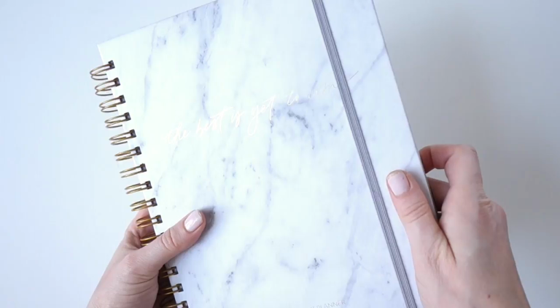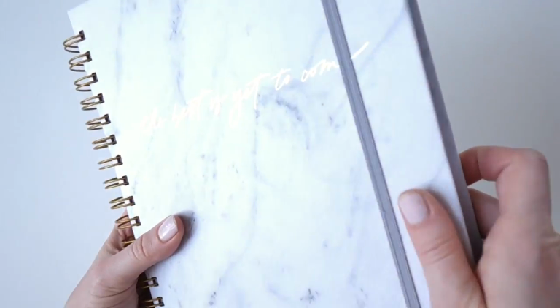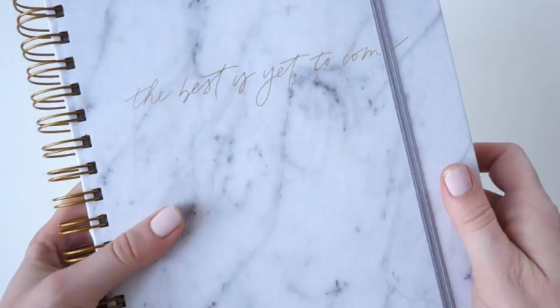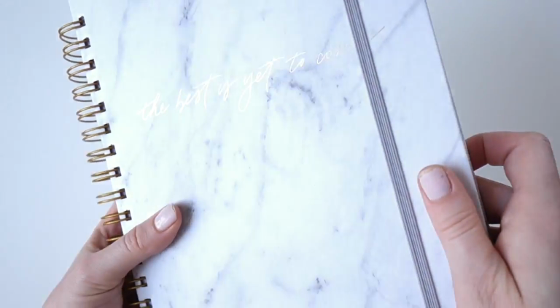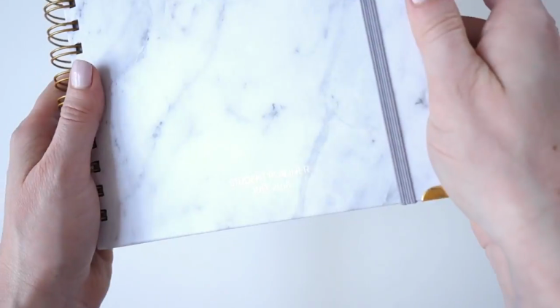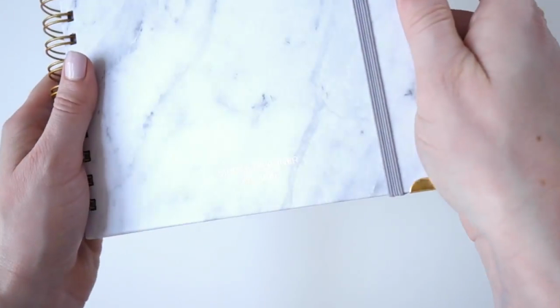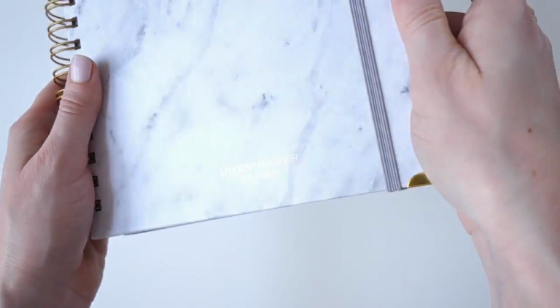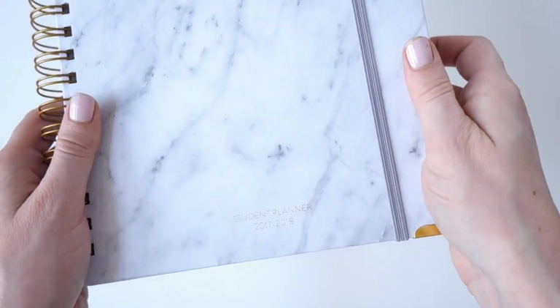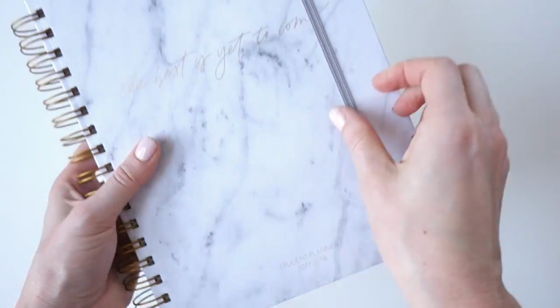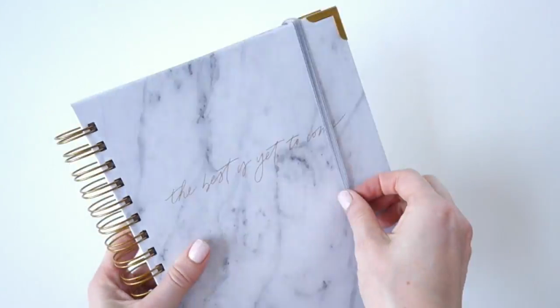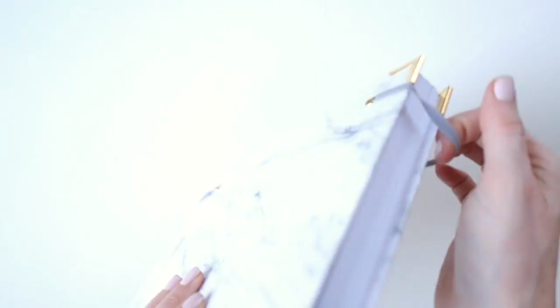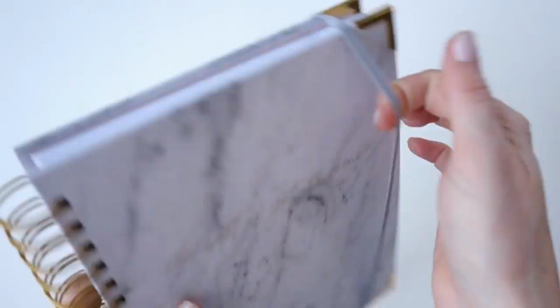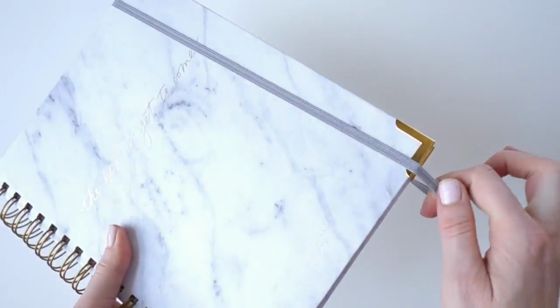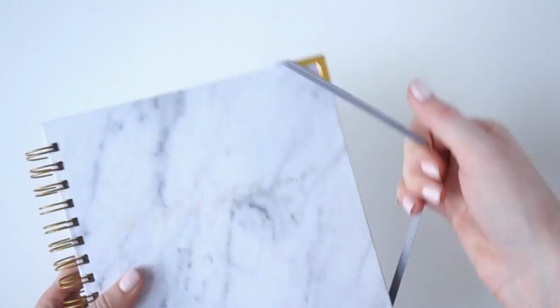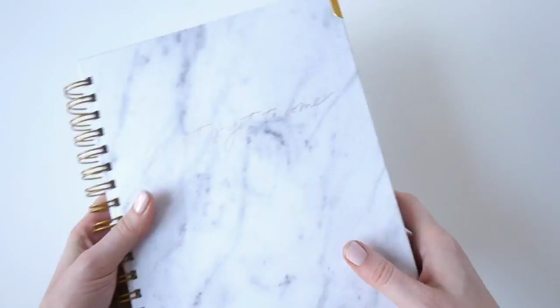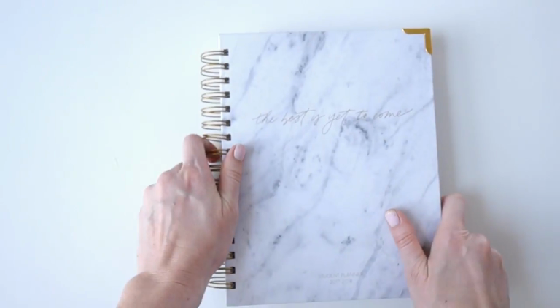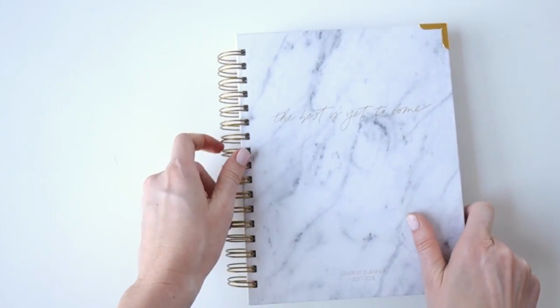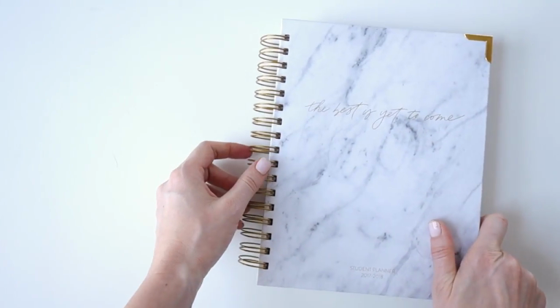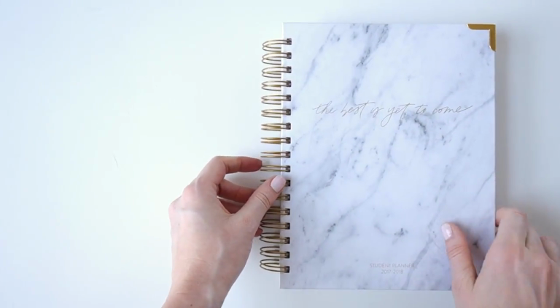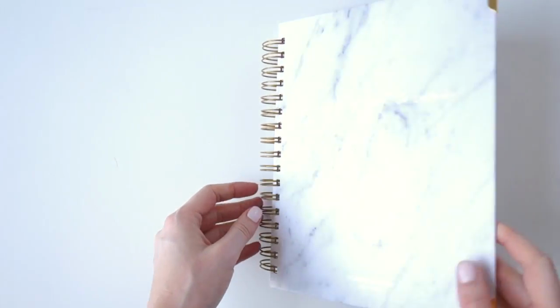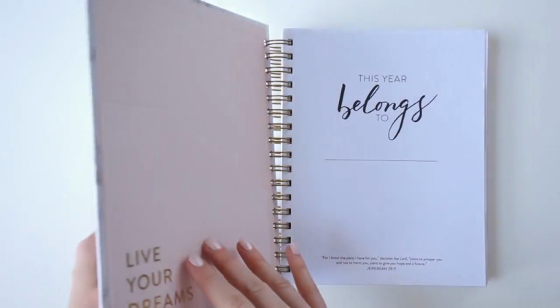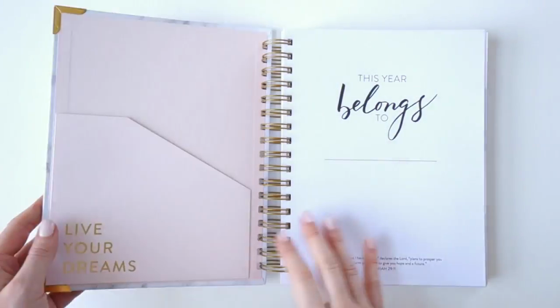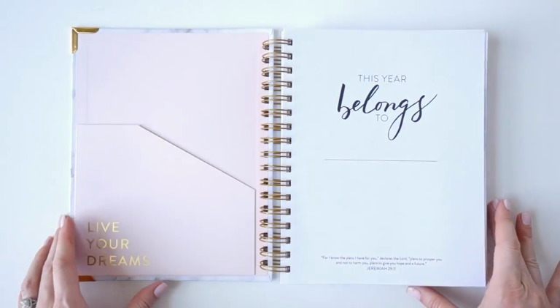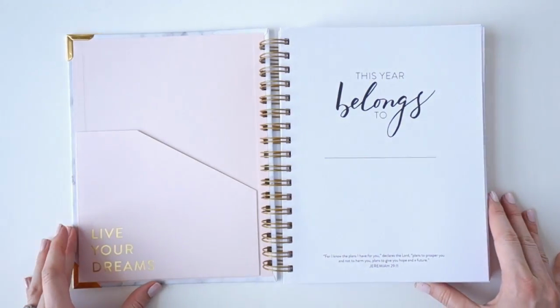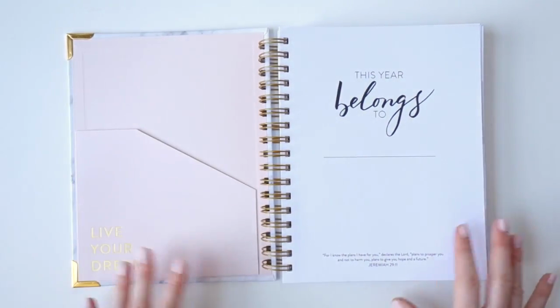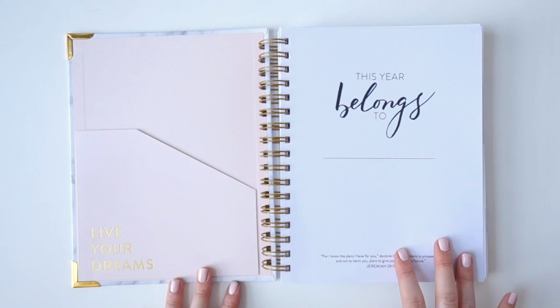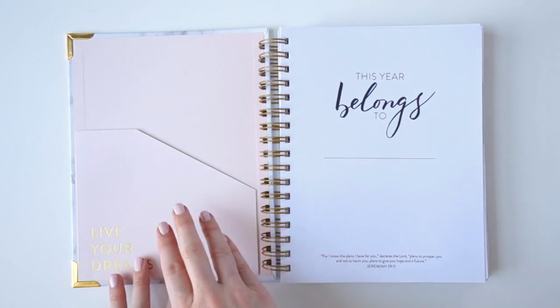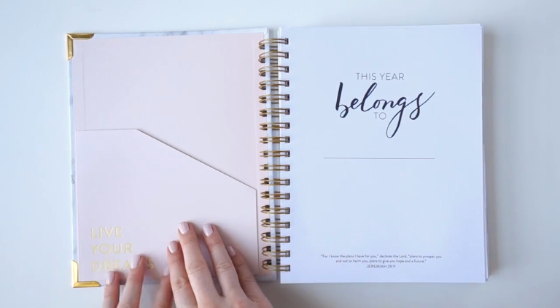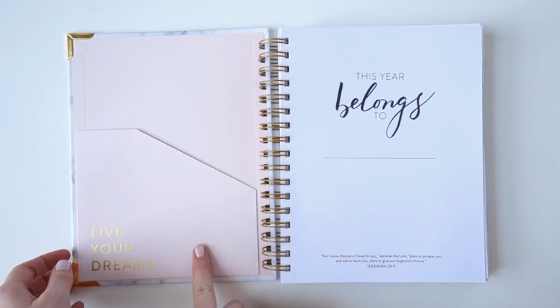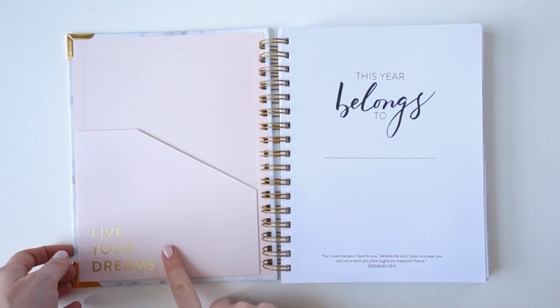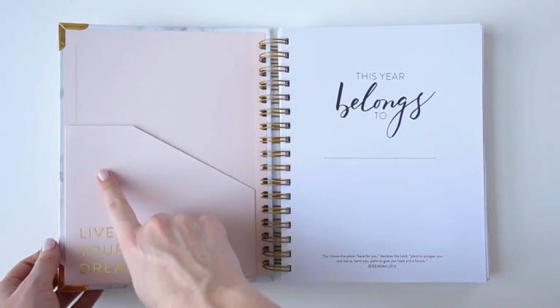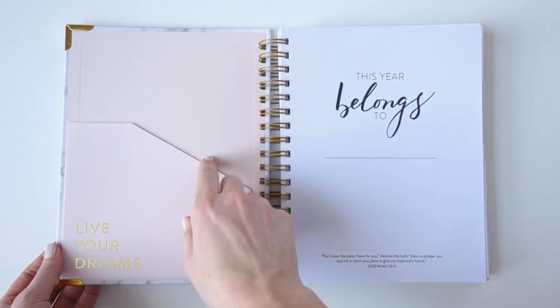This is our 2017-2018 student planner. It says 'The Best Is Yet to Come' on a beautiful white marble cover, and it has a great little elastic strap to keep everything together.